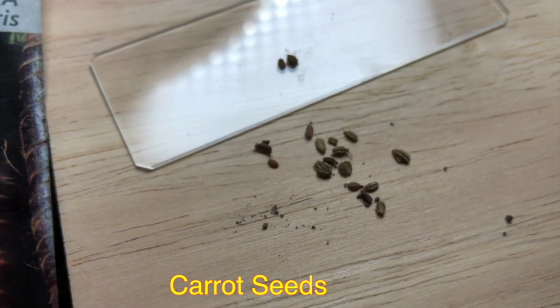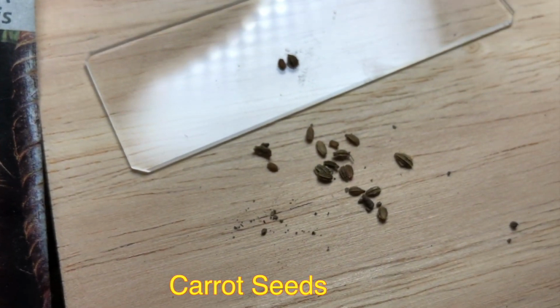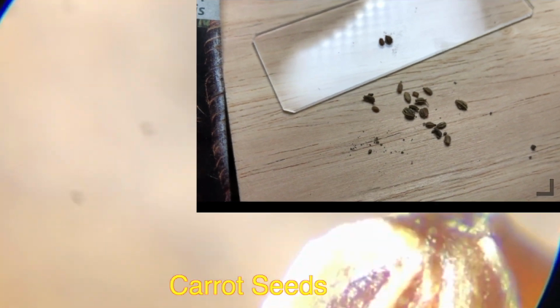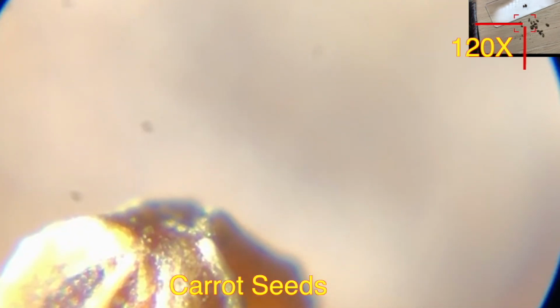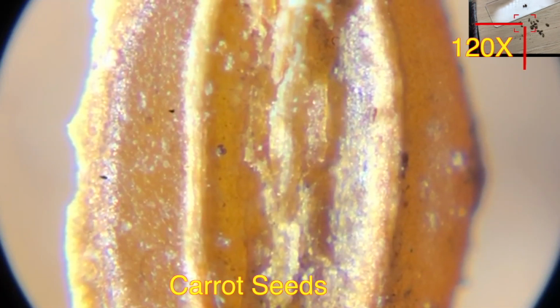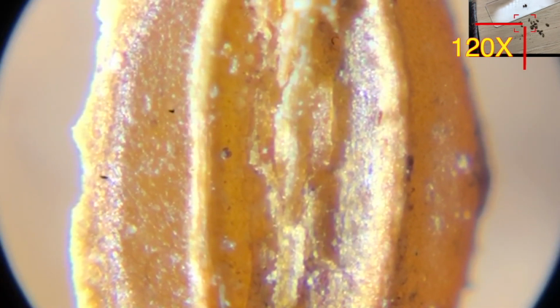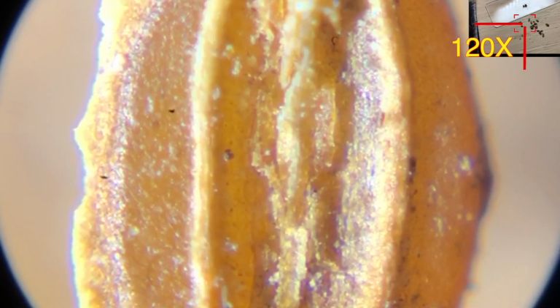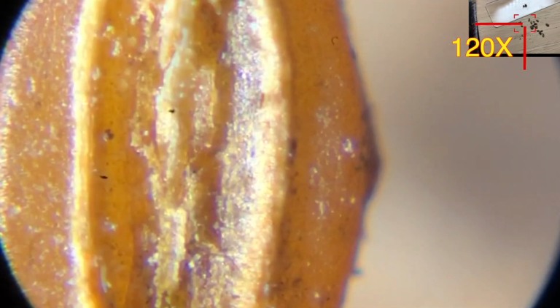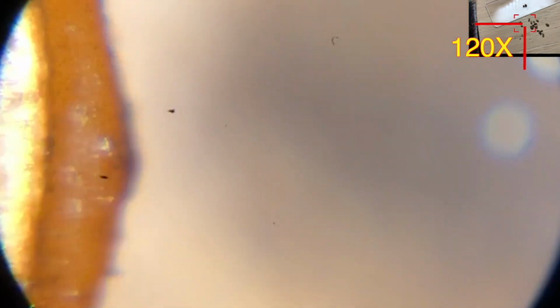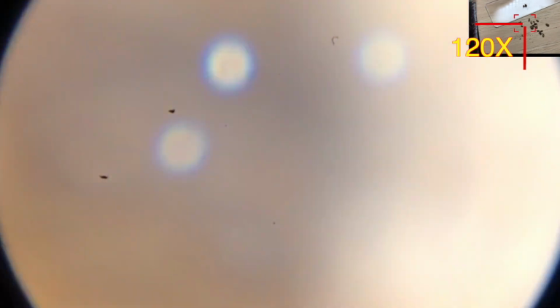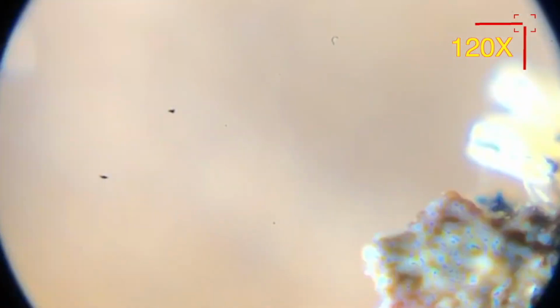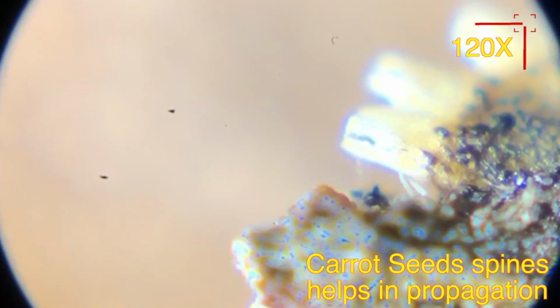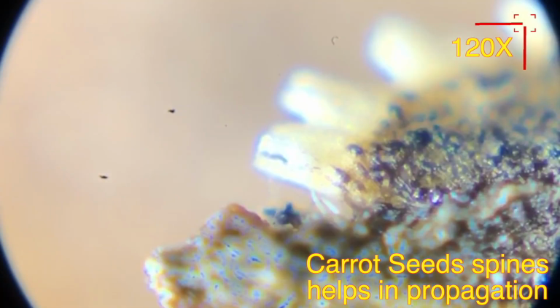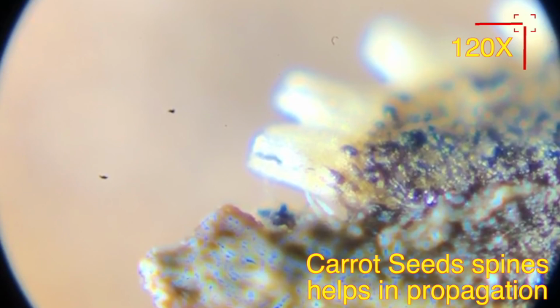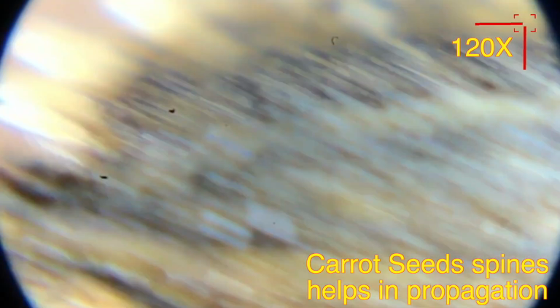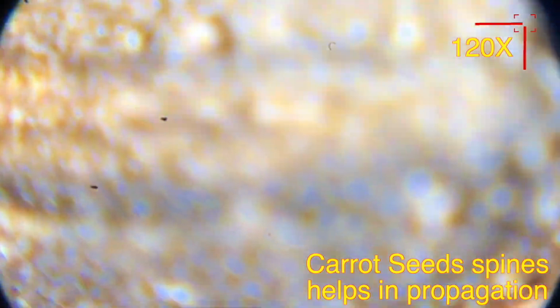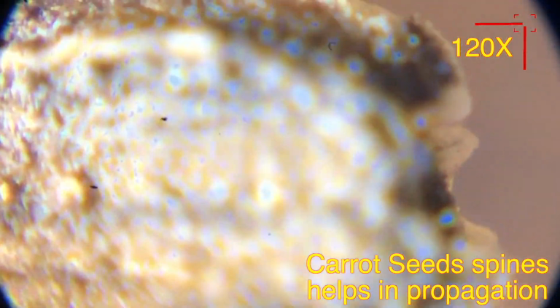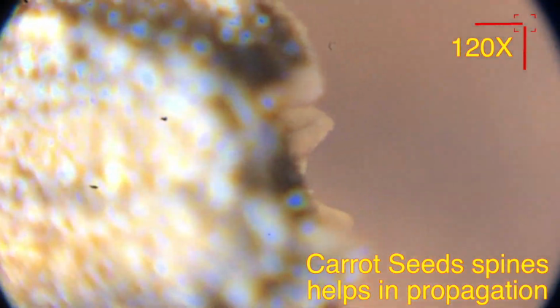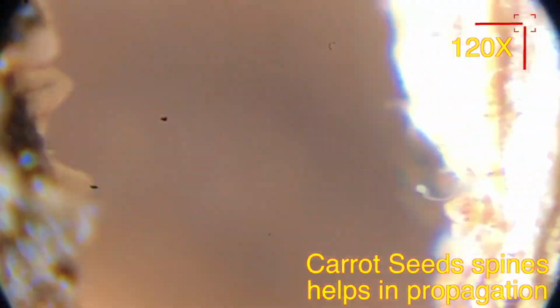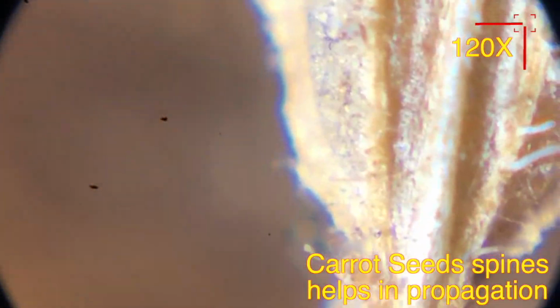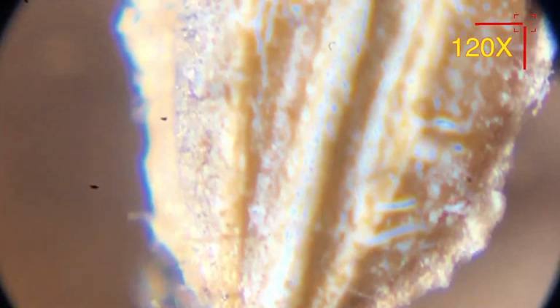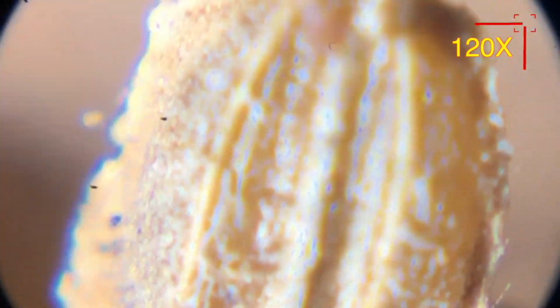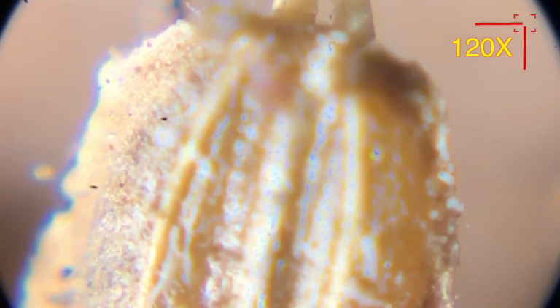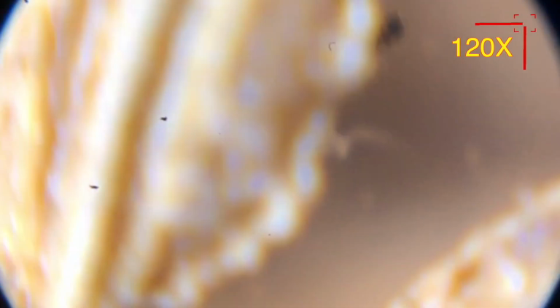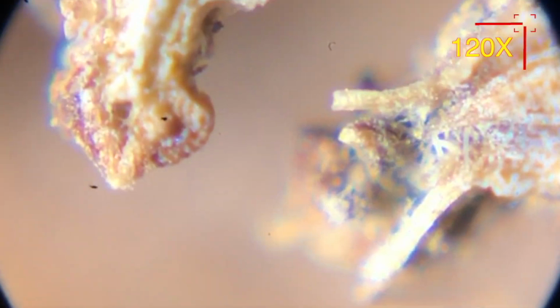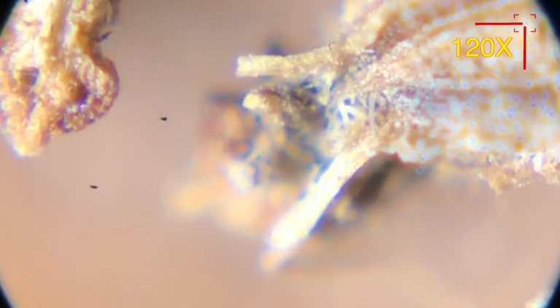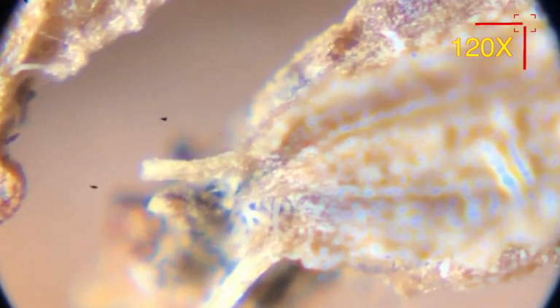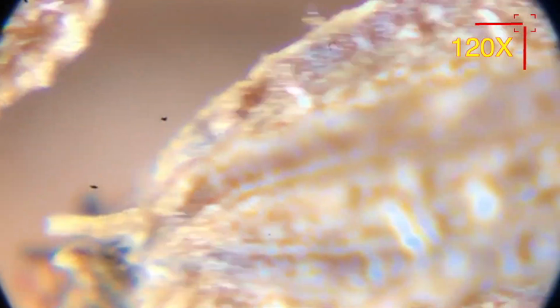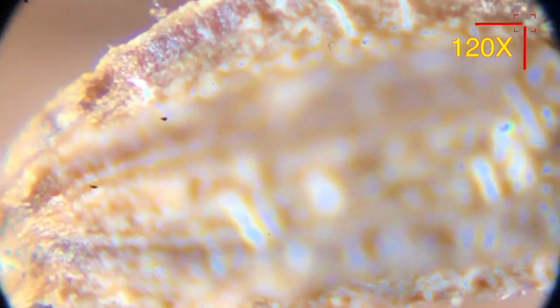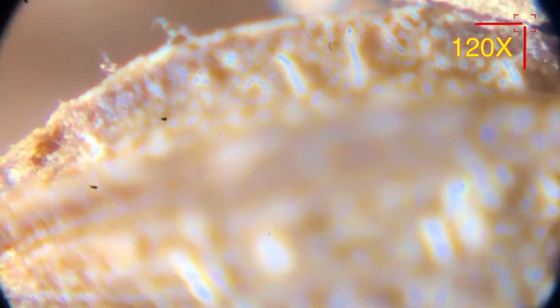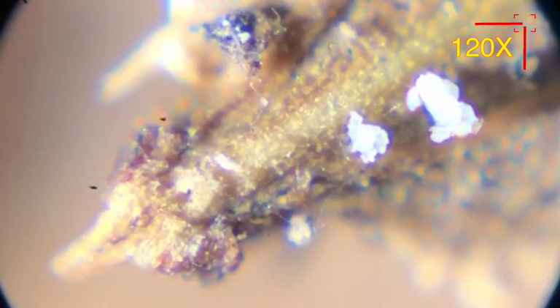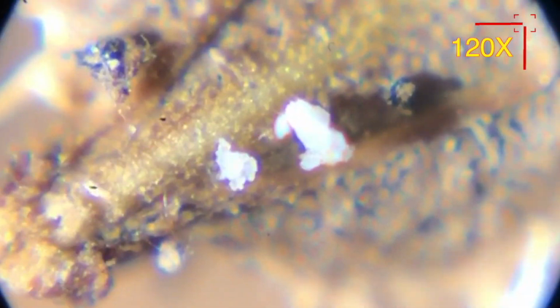Let's look at carrot seeds. The carrot seeds are pretty interesting — they look like an insect with legs and a tail. Those leg-like structures help these seeds in propagation.